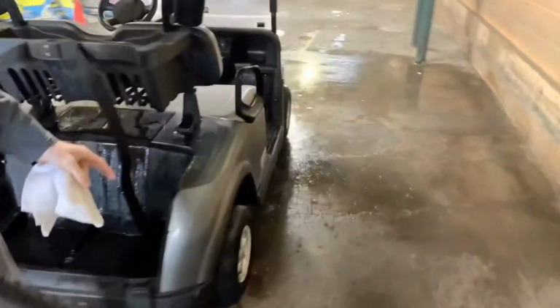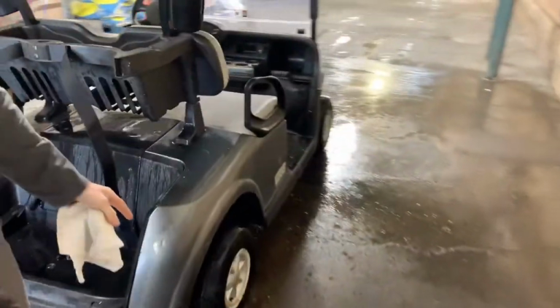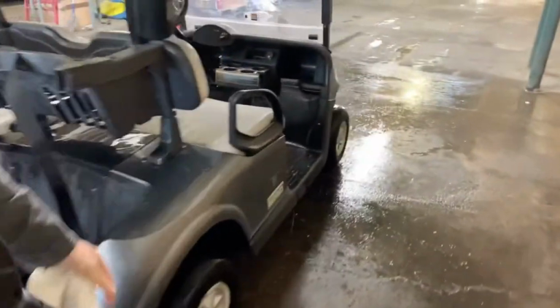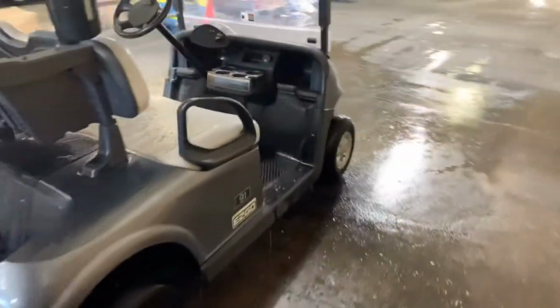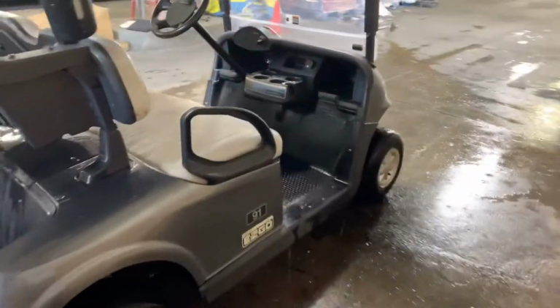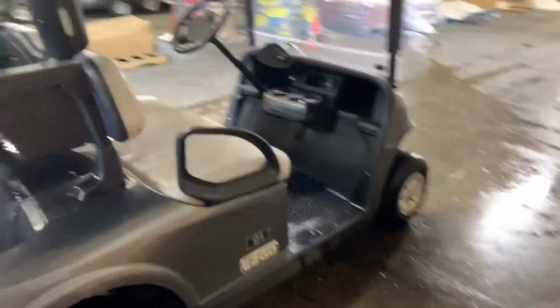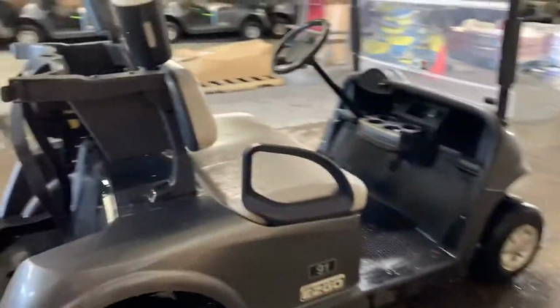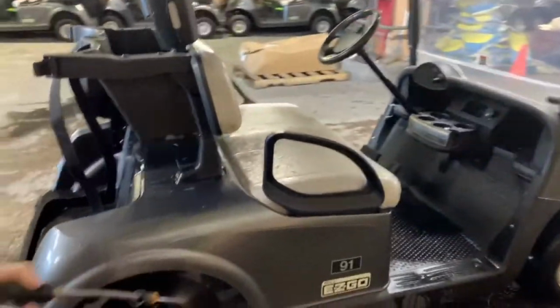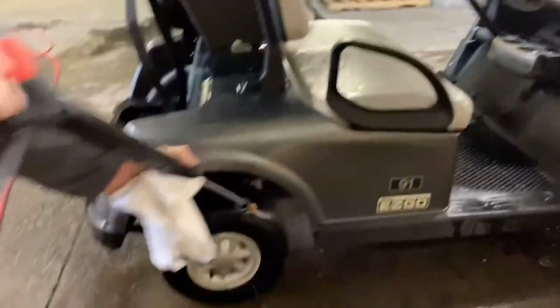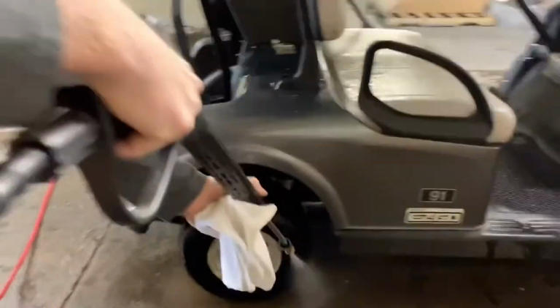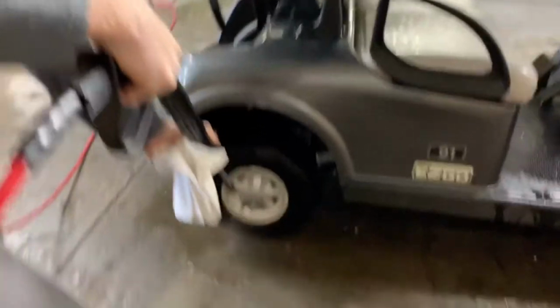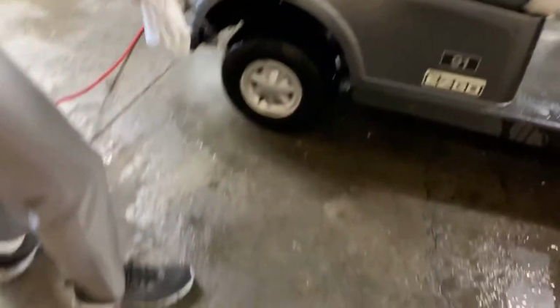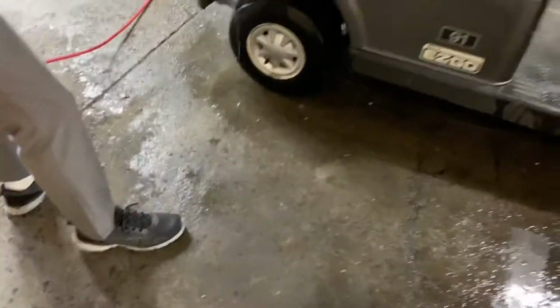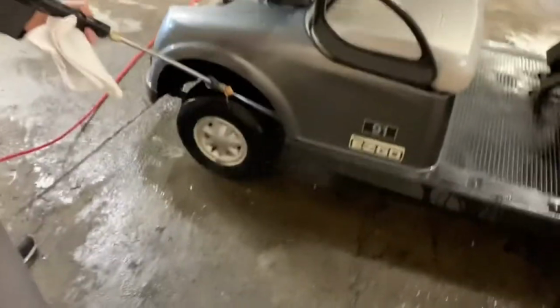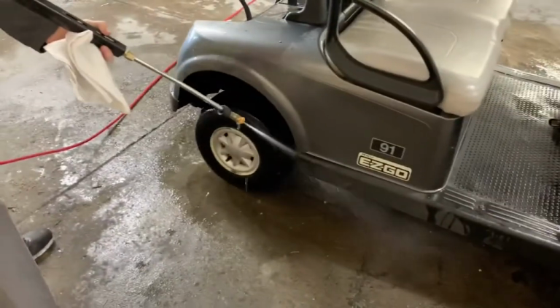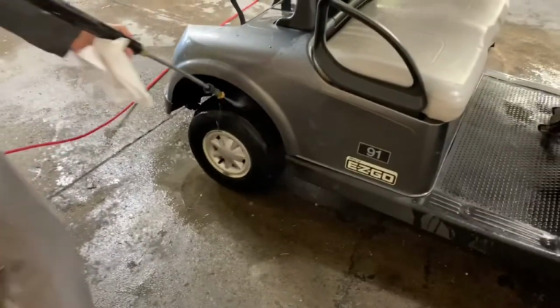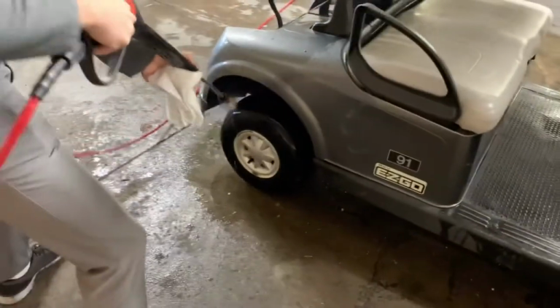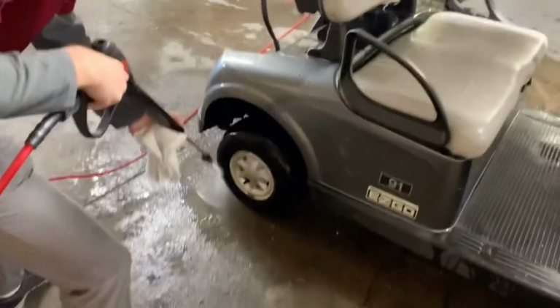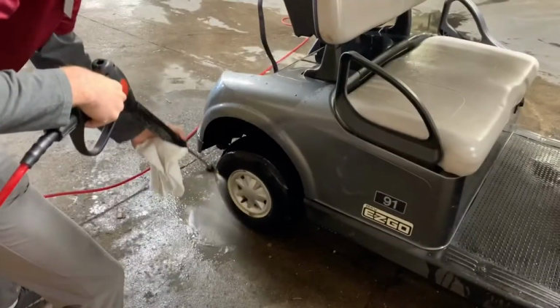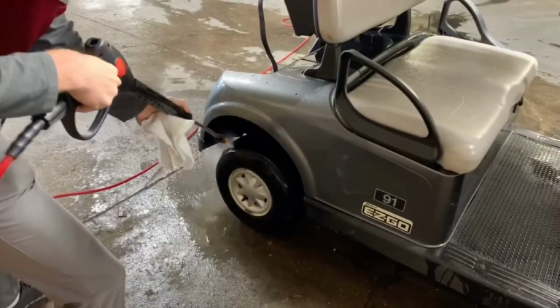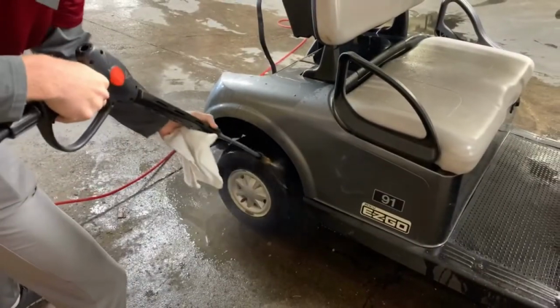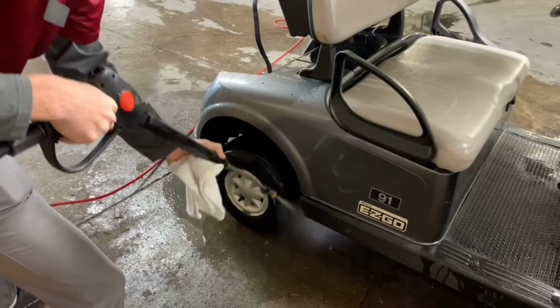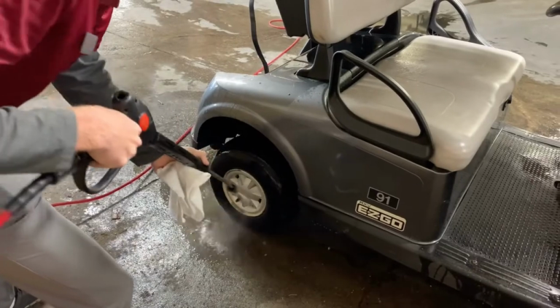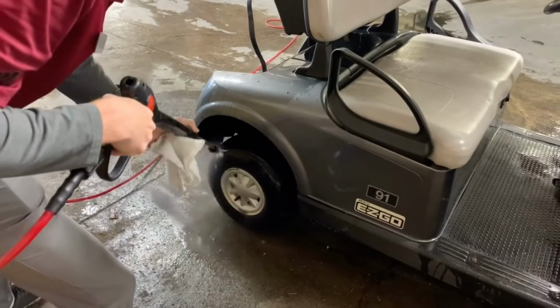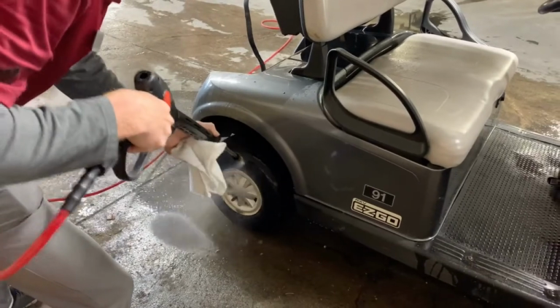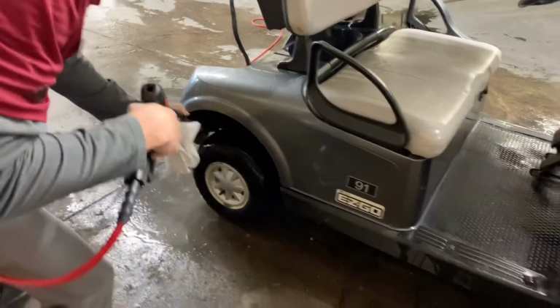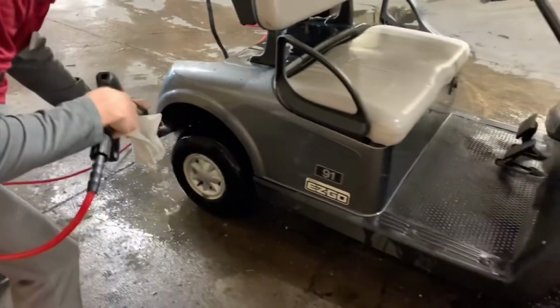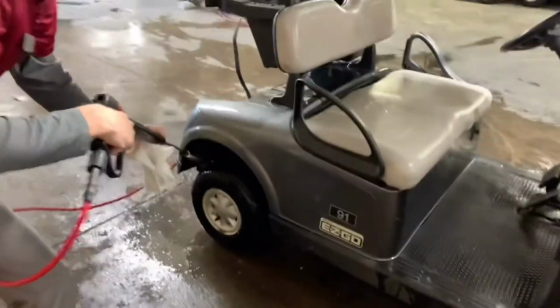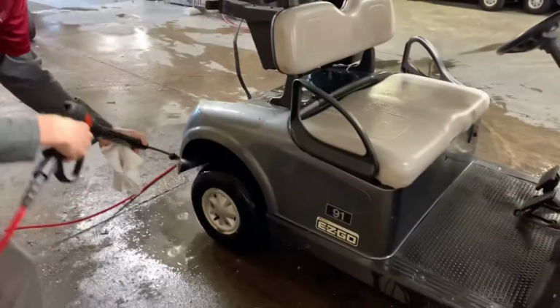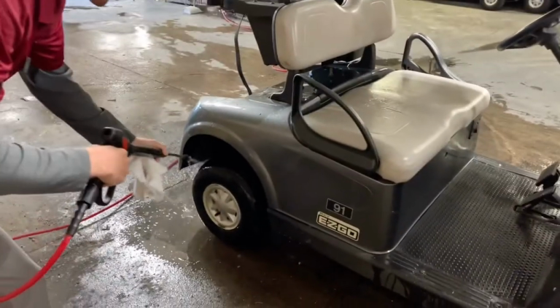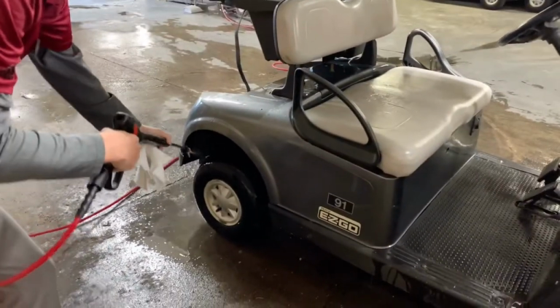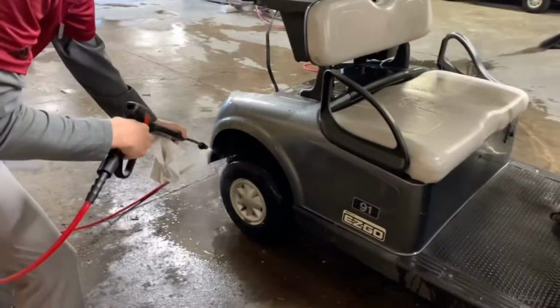And we finish up with the back left tire, again focusing on the wheel well right behind it as well.